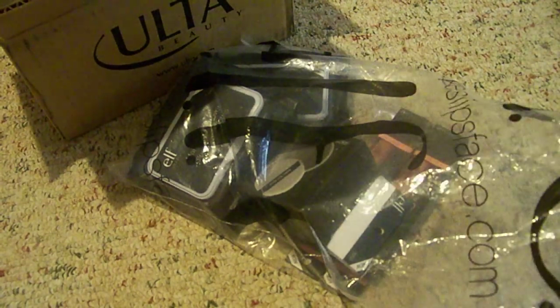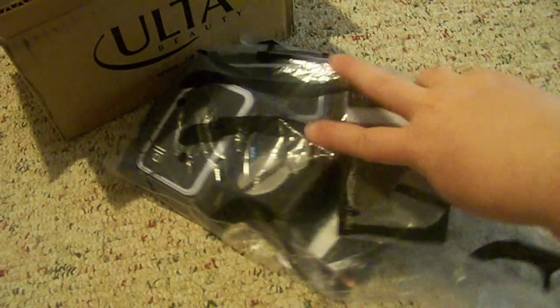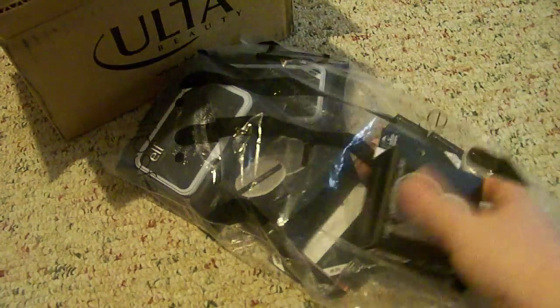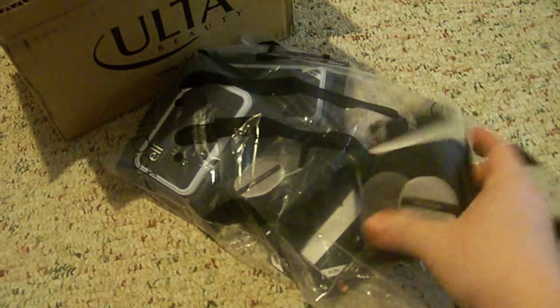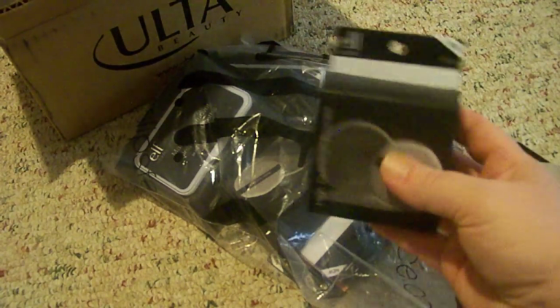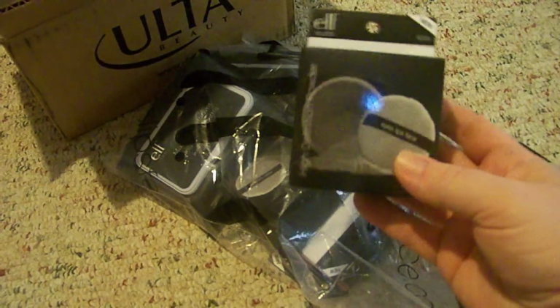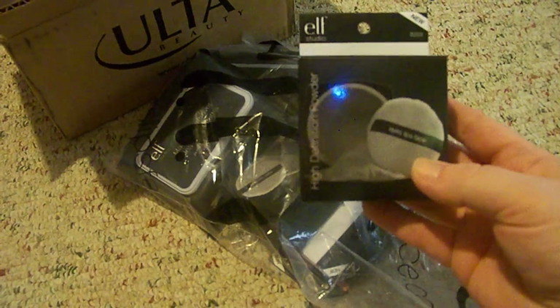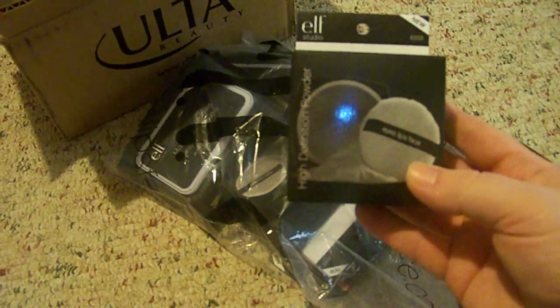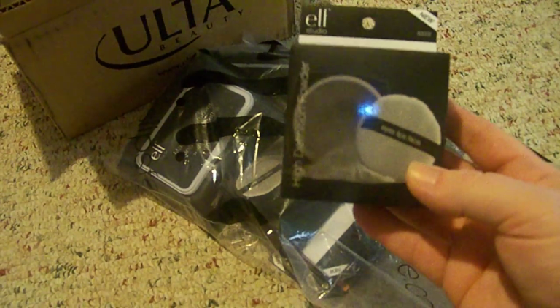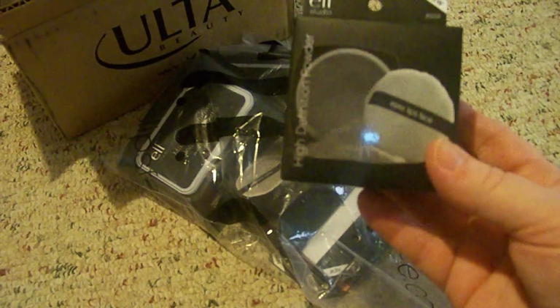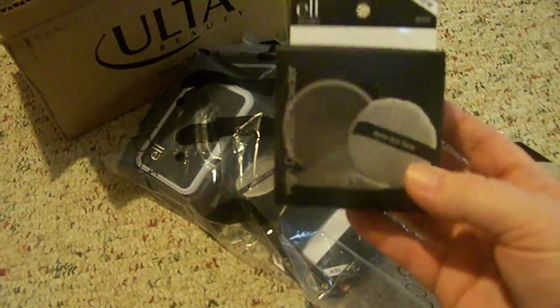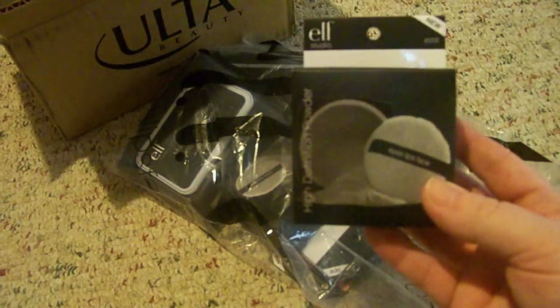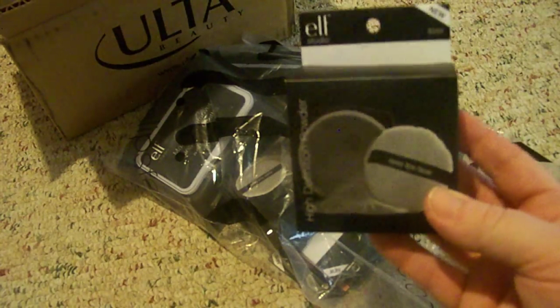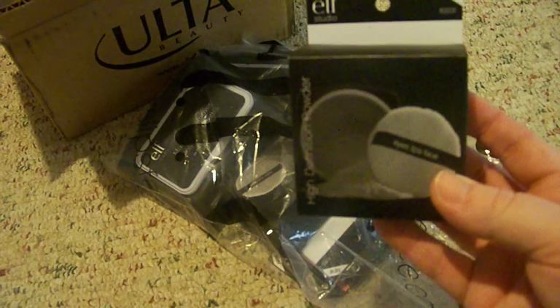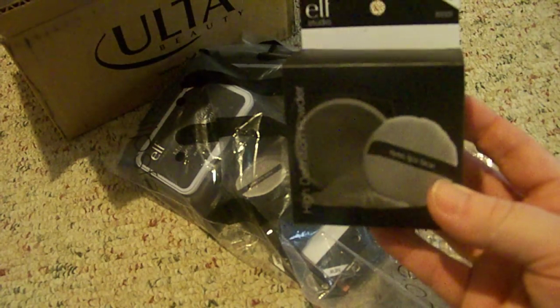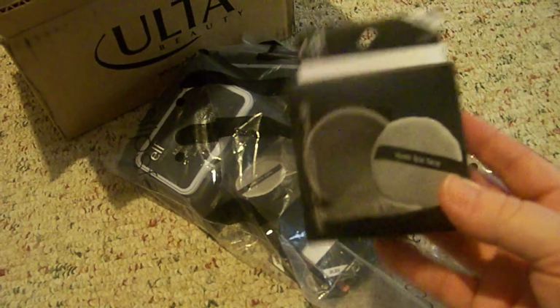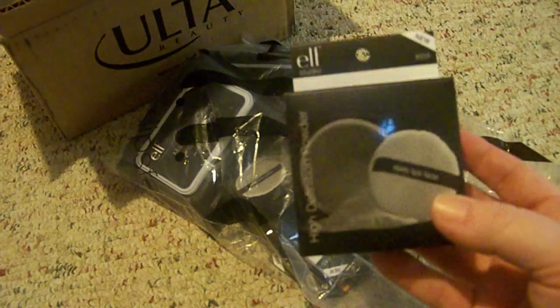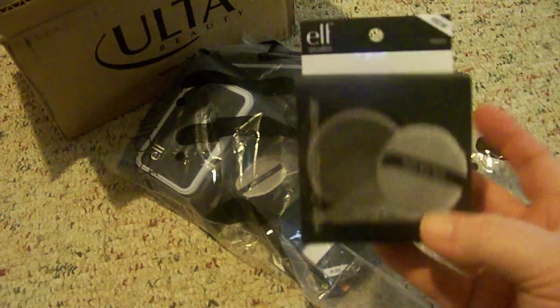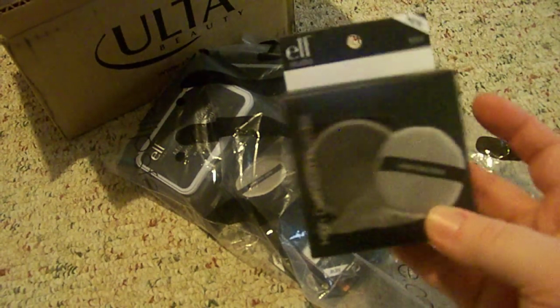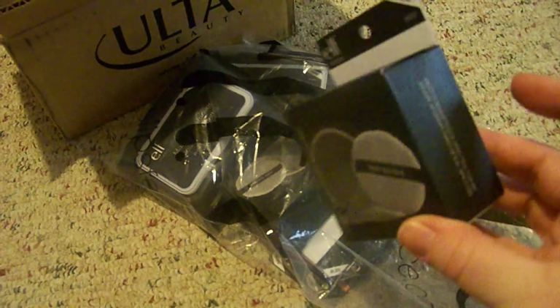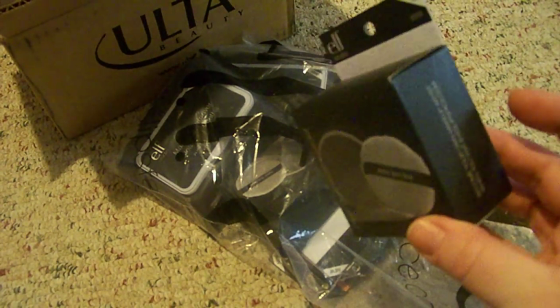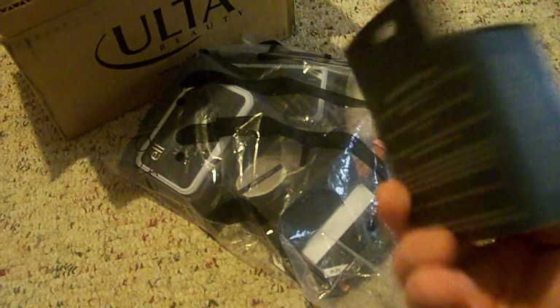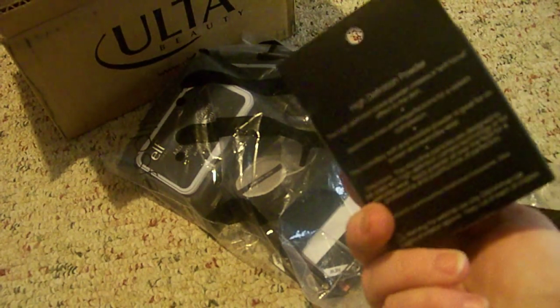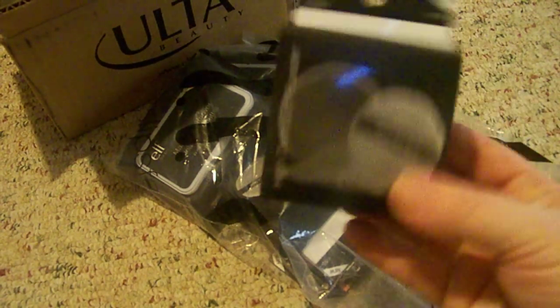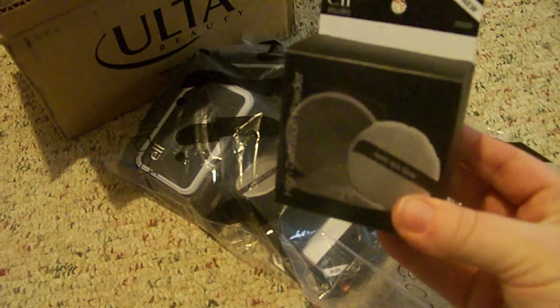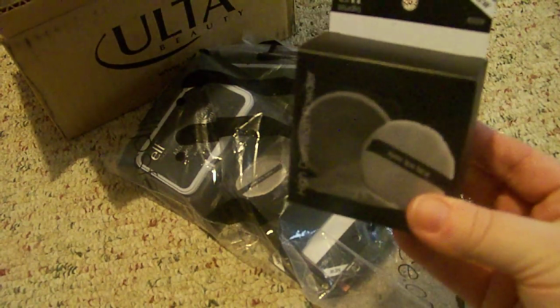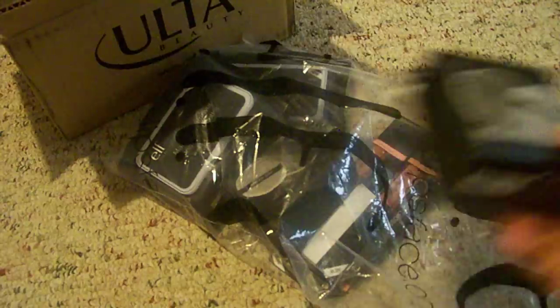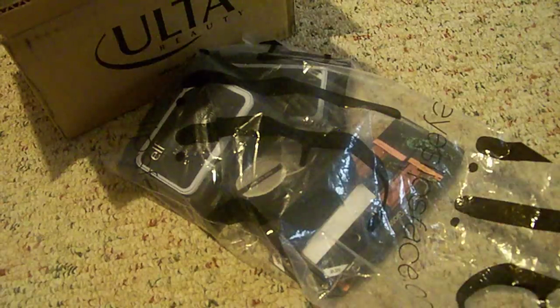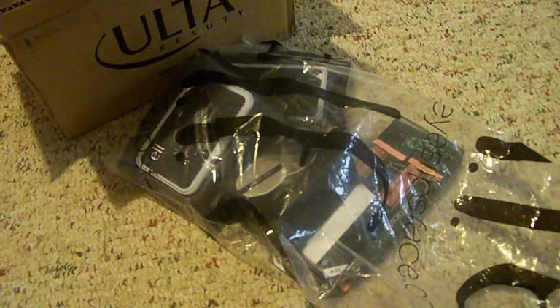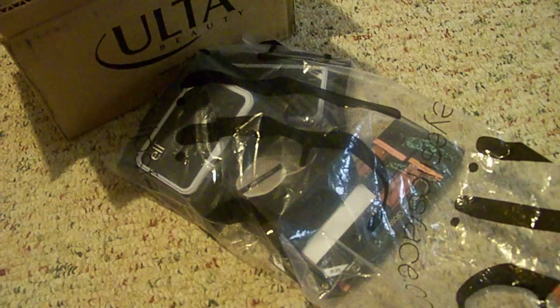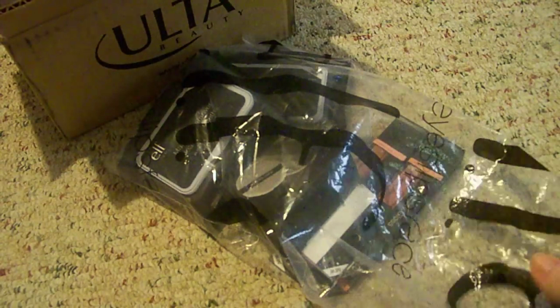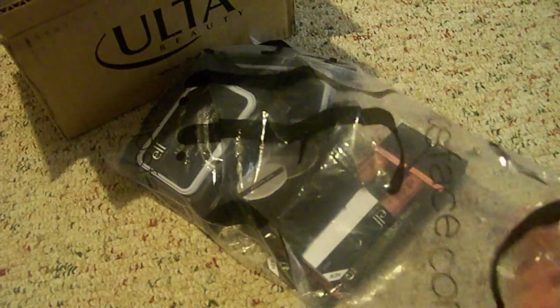I got two of these Elf High Definition Powders. I have never tried these, but I've heard really good things about them, so I'm anxious to try those.